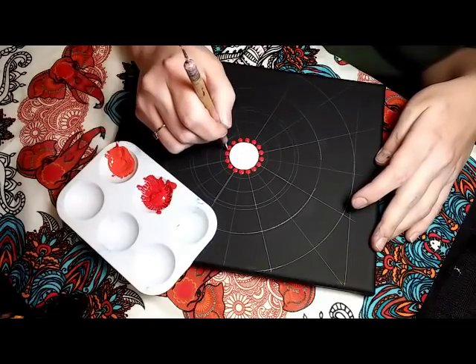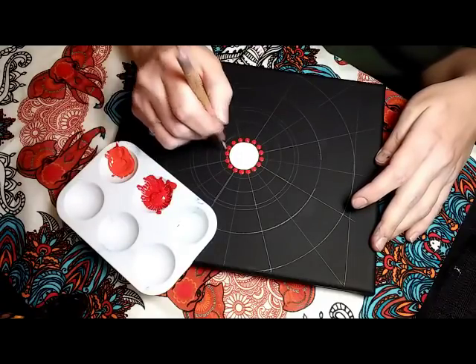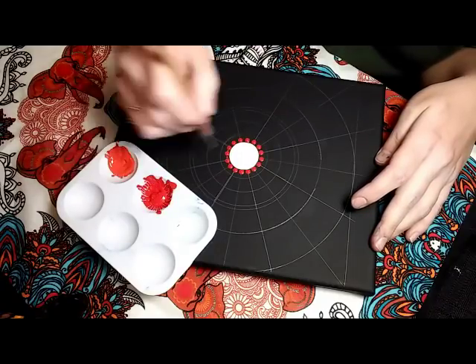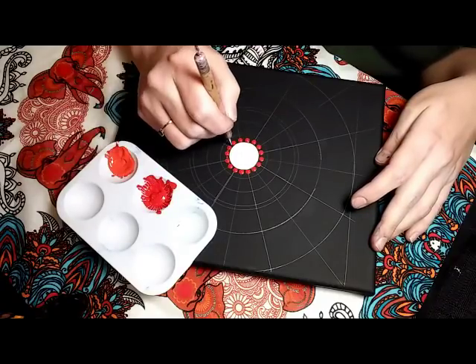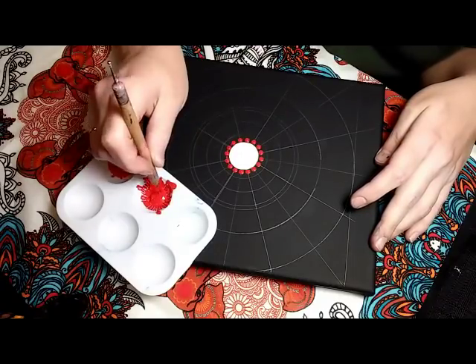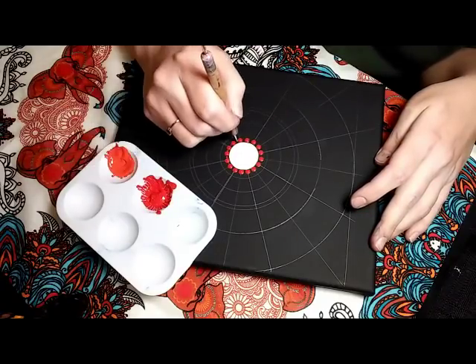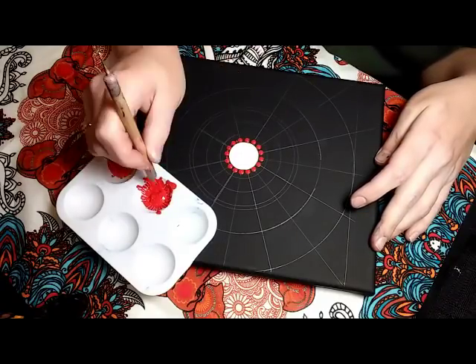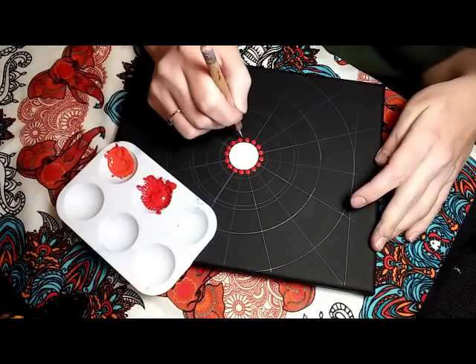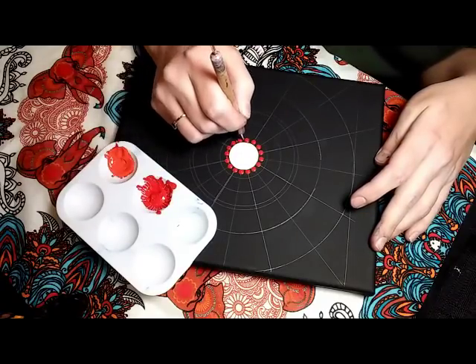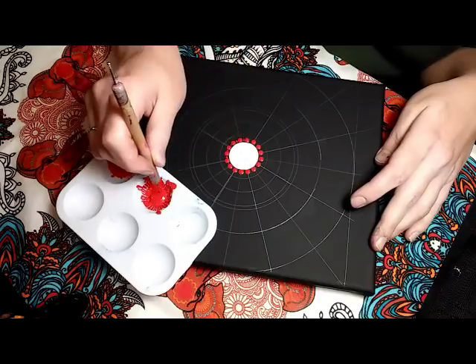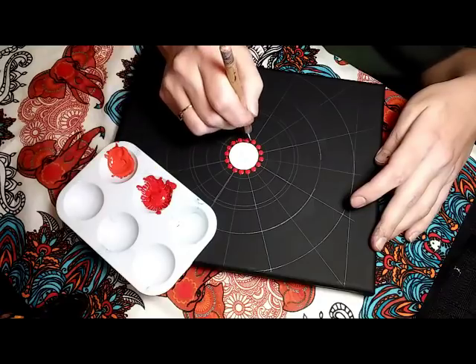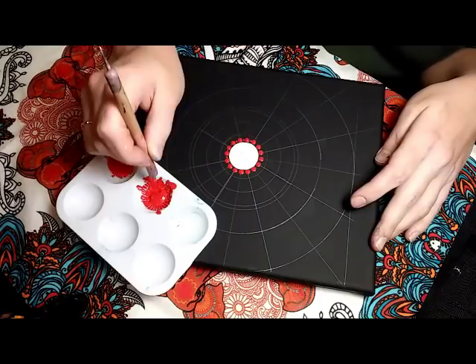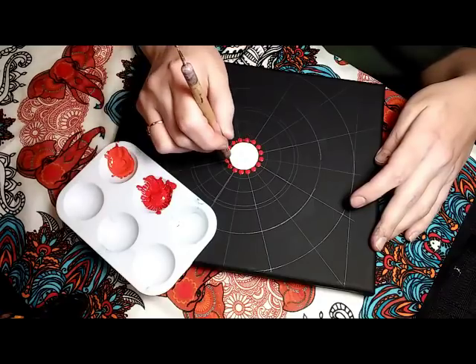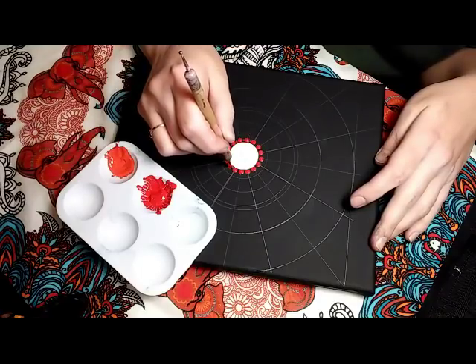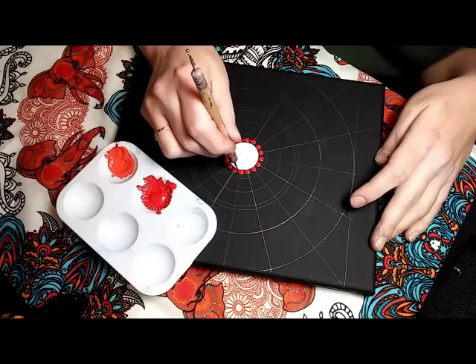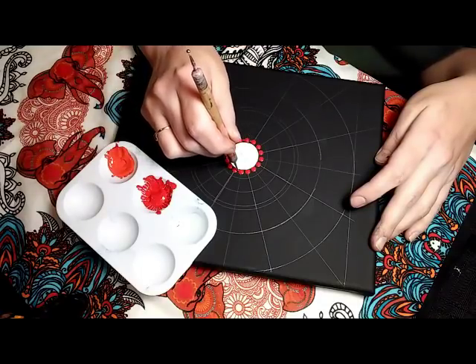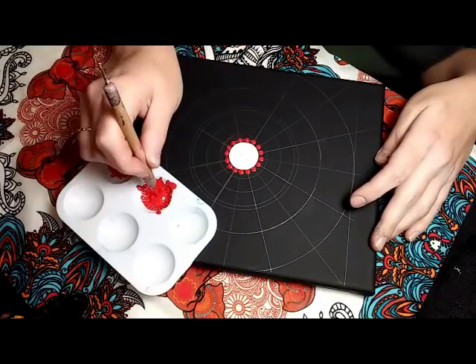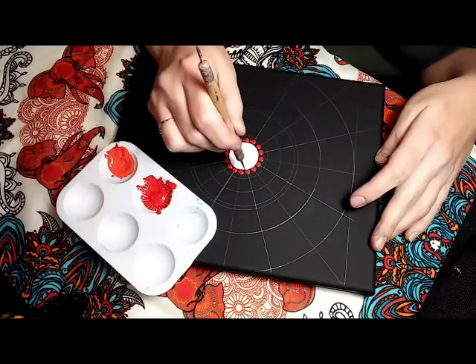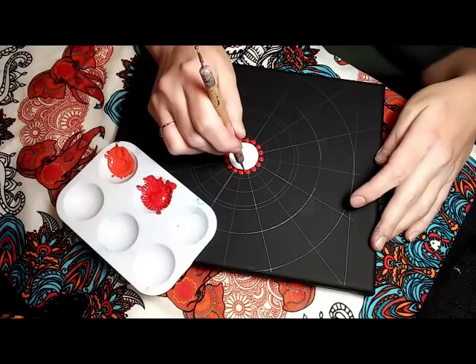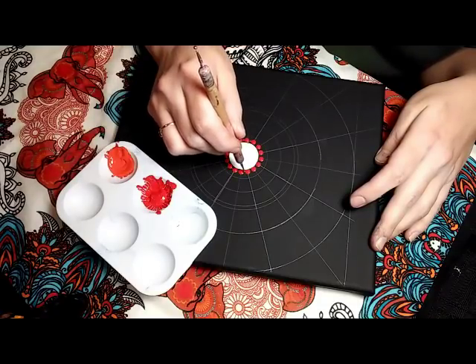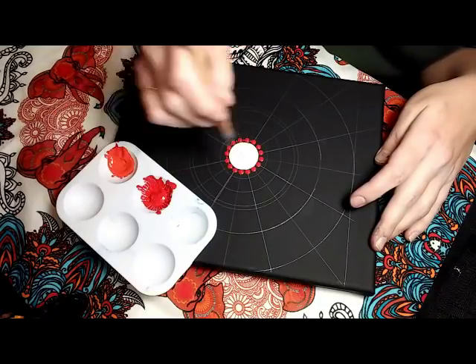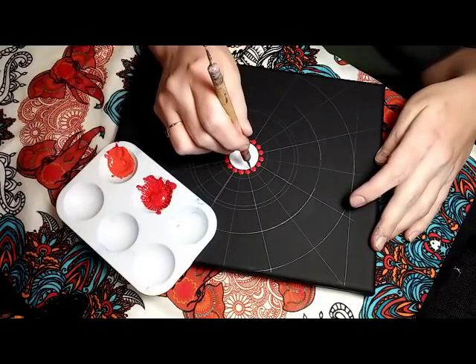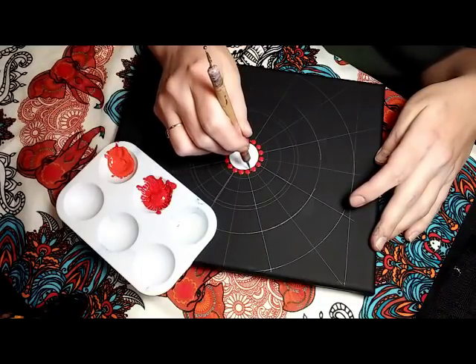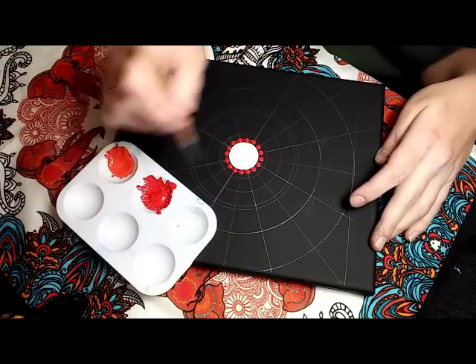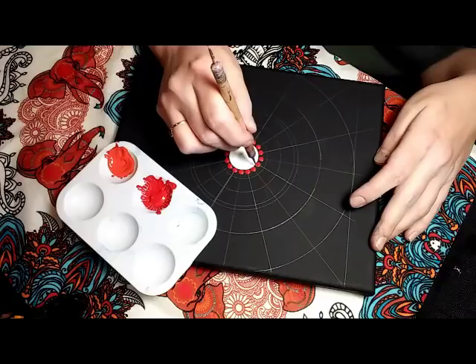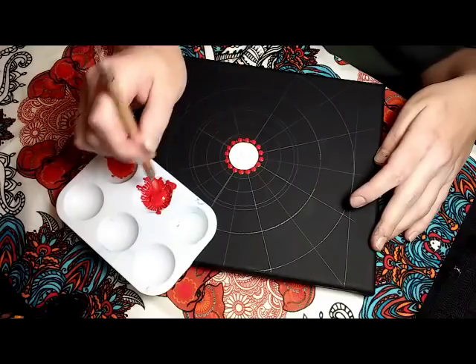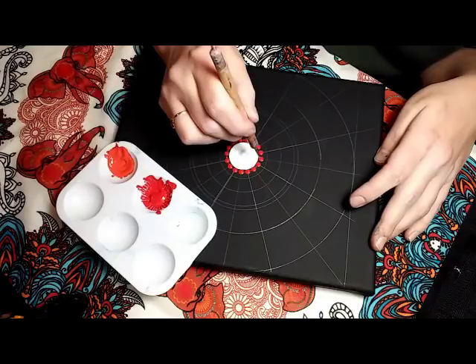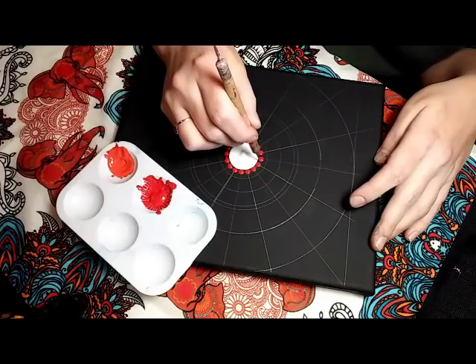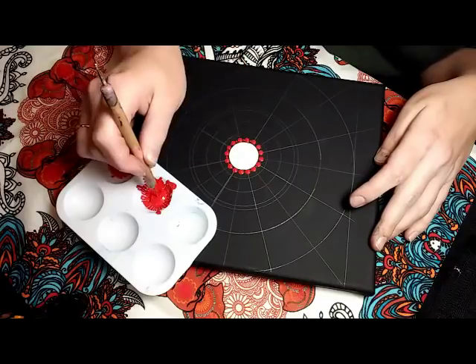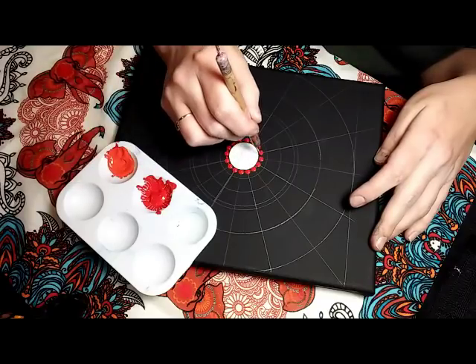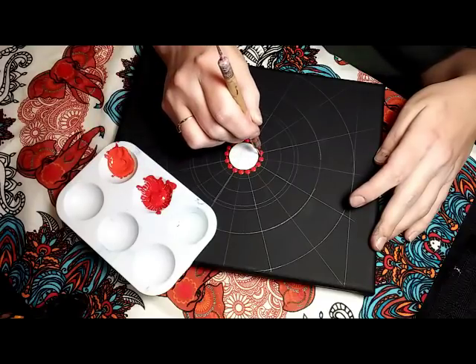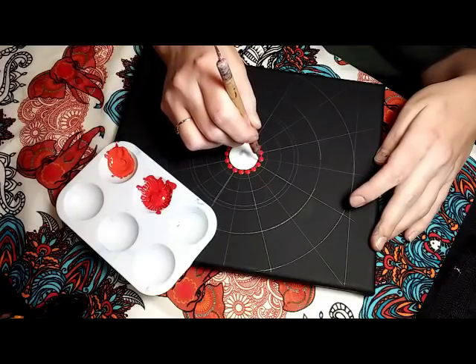And I'm just going to take a size 1 nail stylus dotting tool, and I'm going to put one little tiny dot right in between each of those larger red dots.